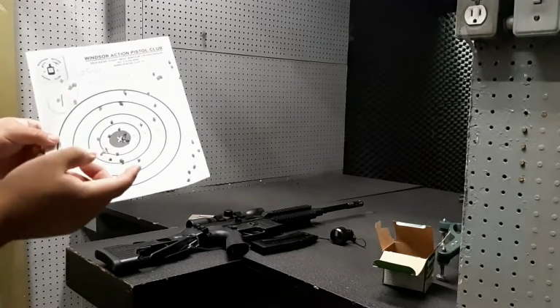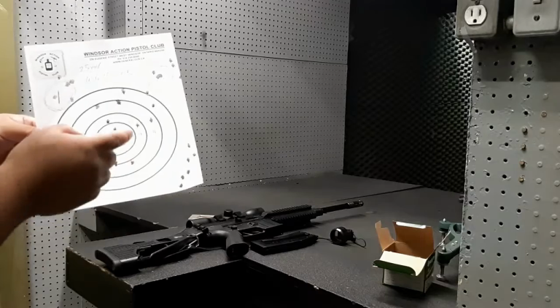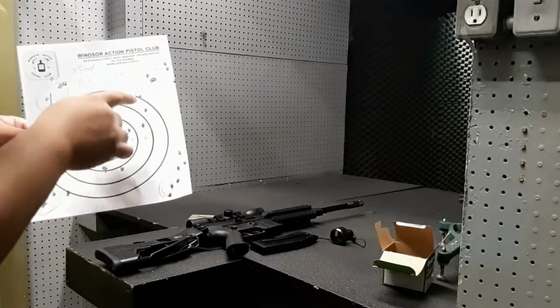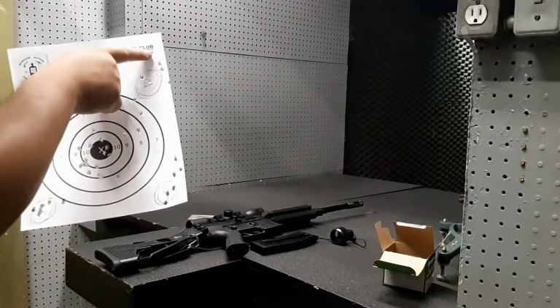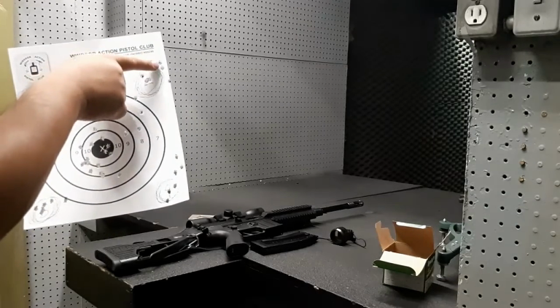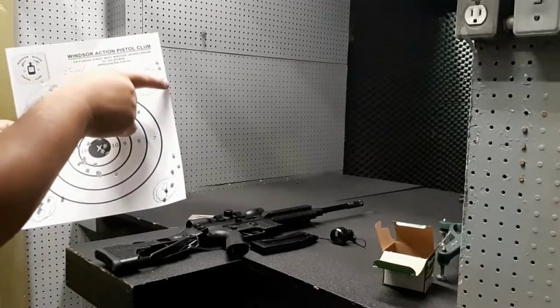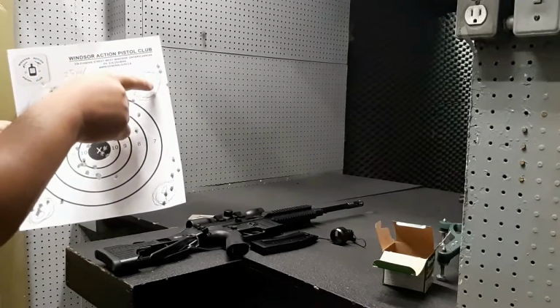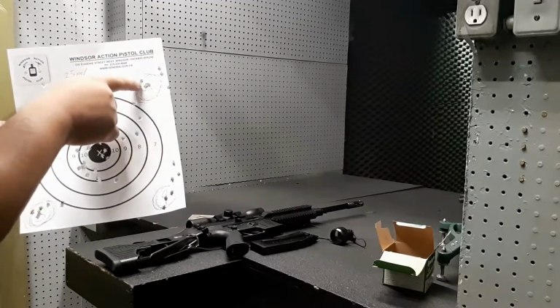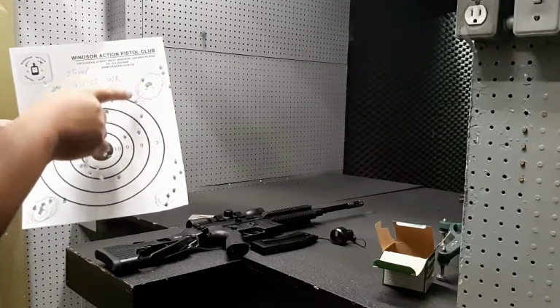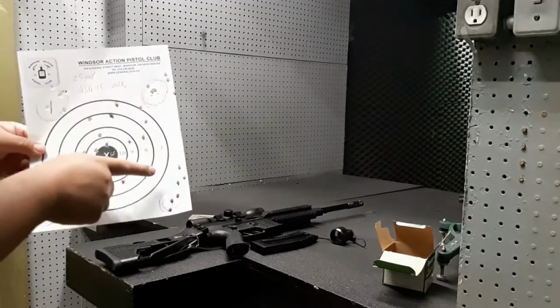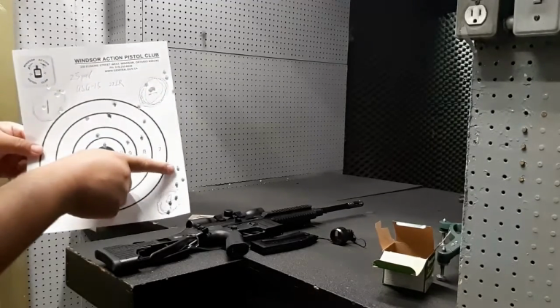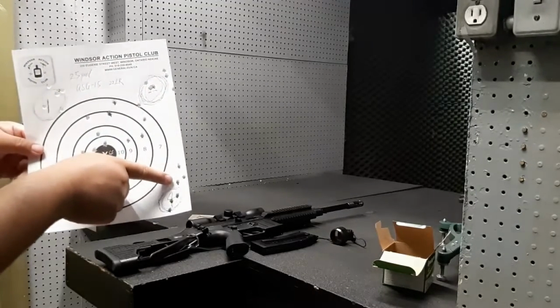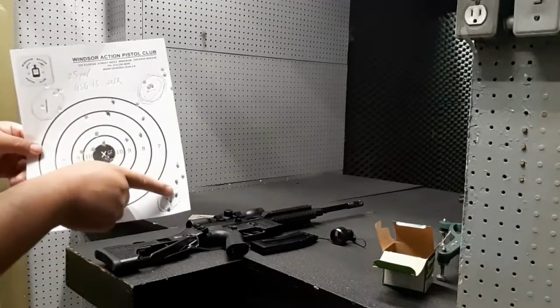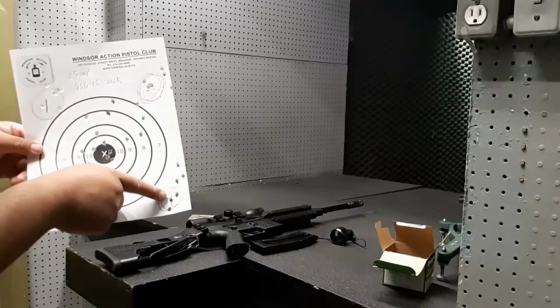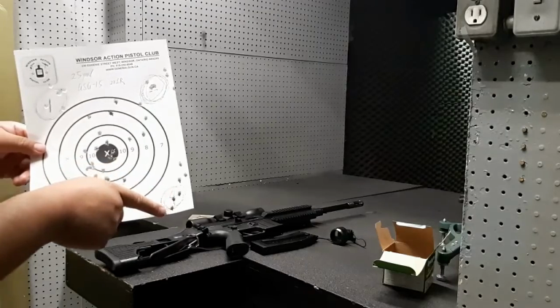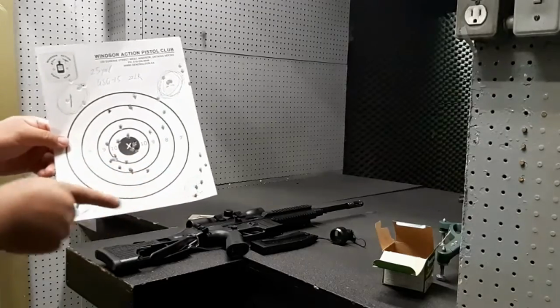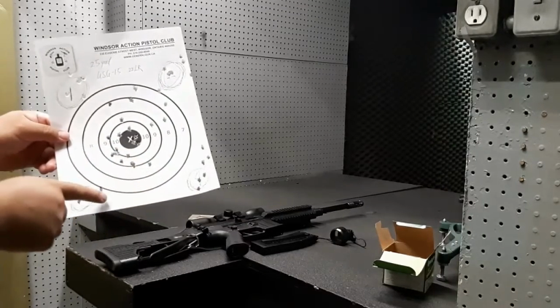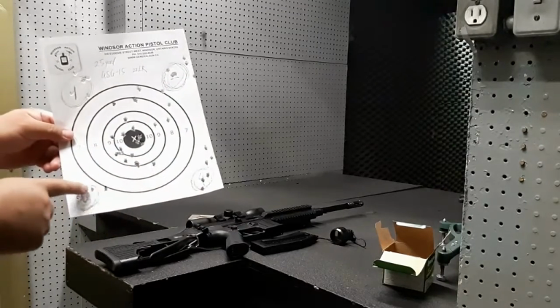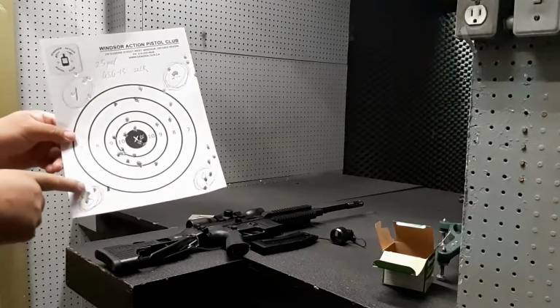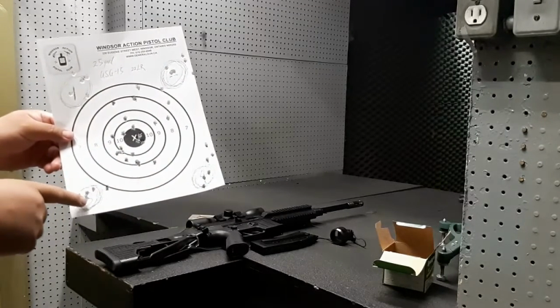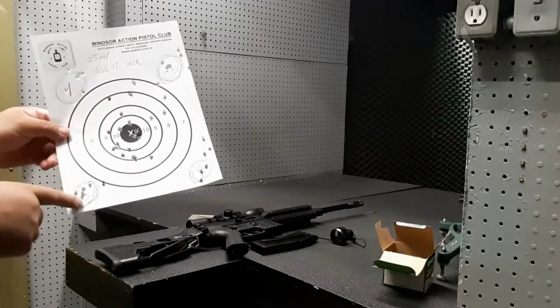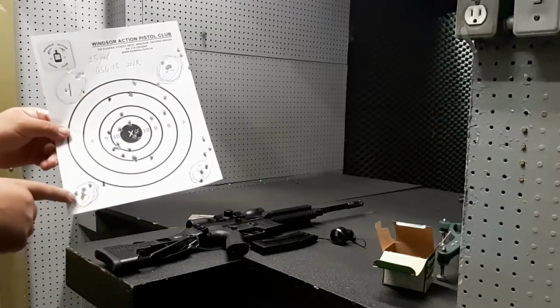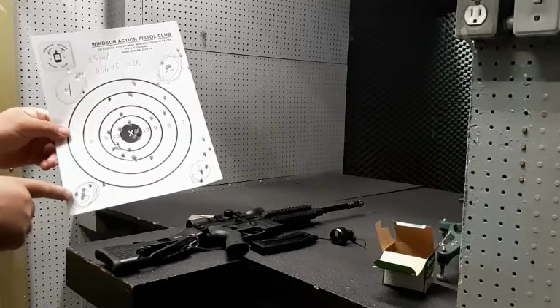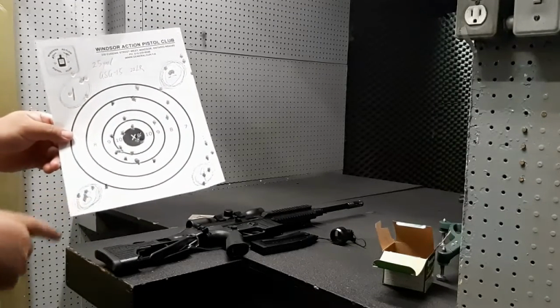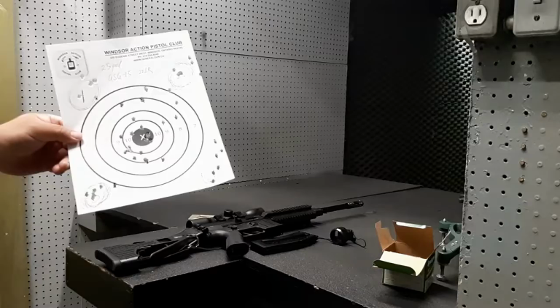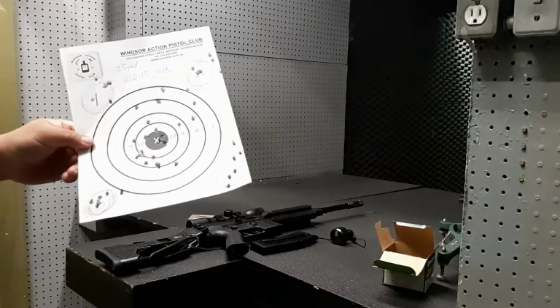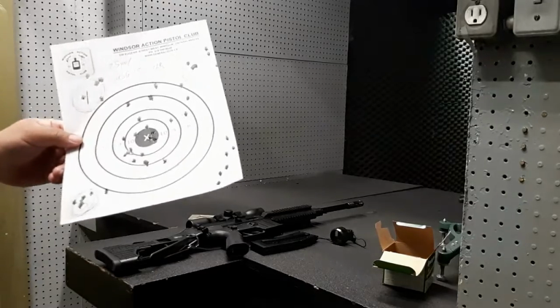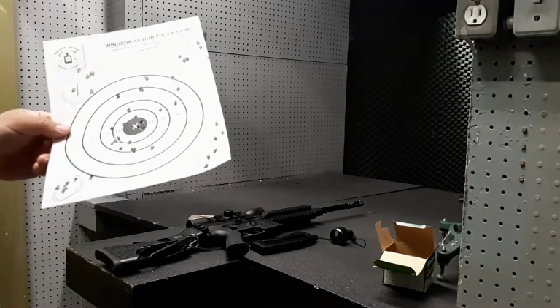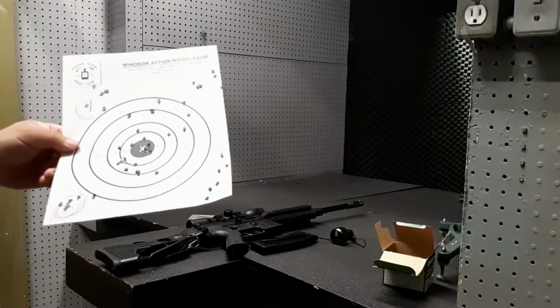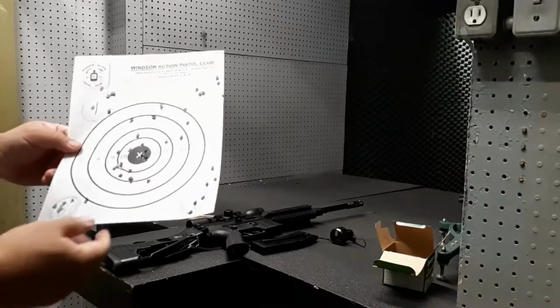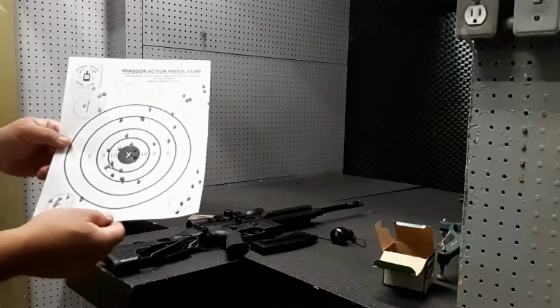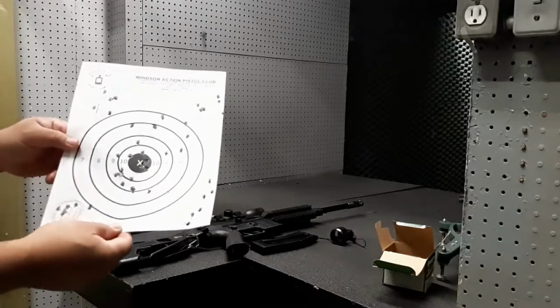I don't know what area it is. 1, 2, 3, 4, 5, 6. 1, 2, 3, 4, 5, 6. 1, 2, 3, 4, 5, 6. It's really good accuracy and precision.